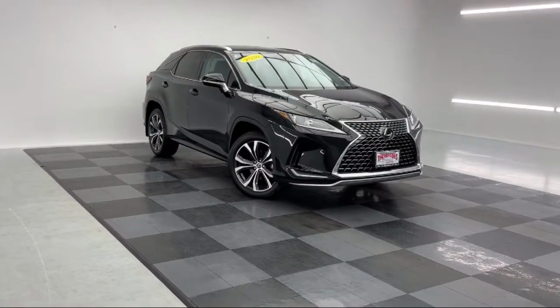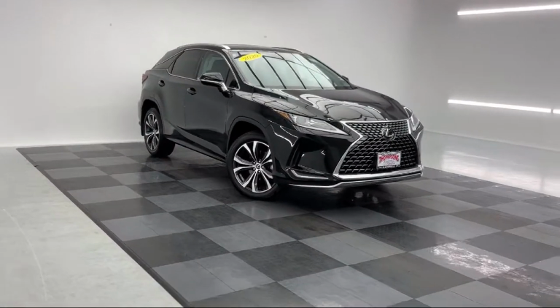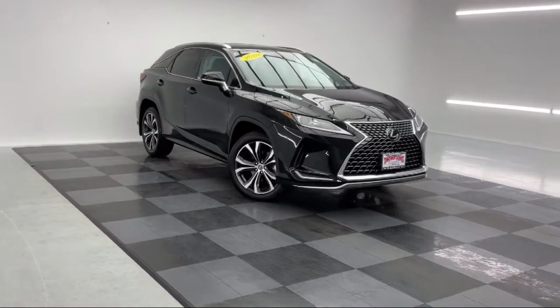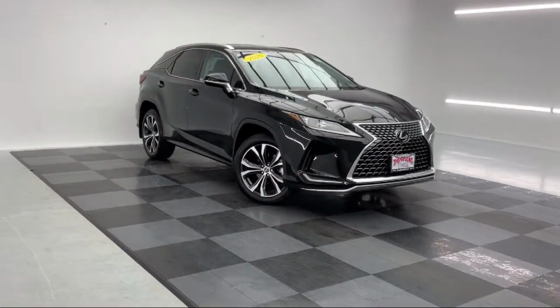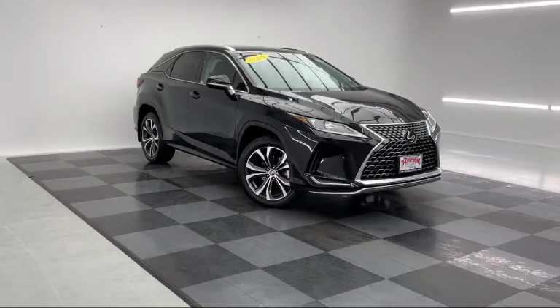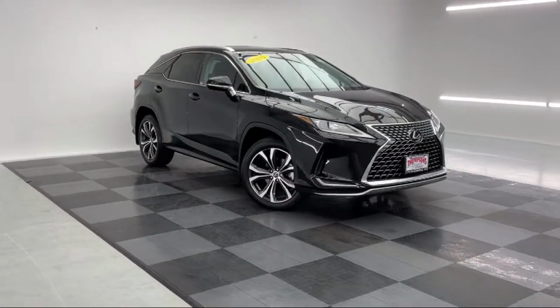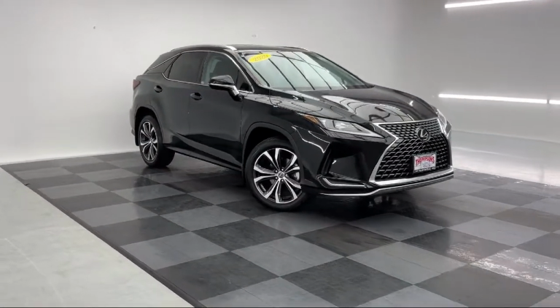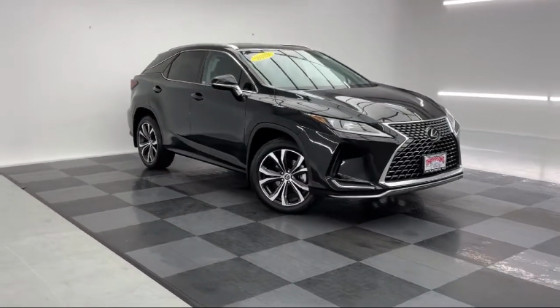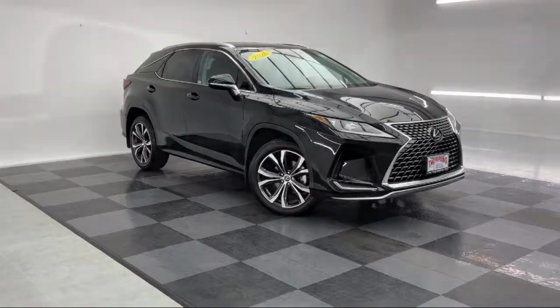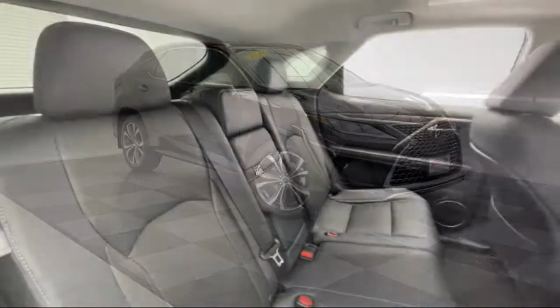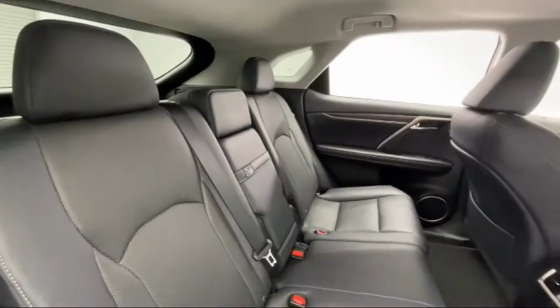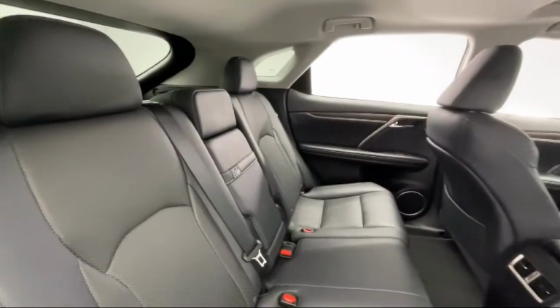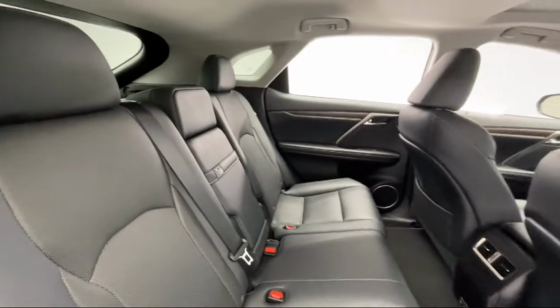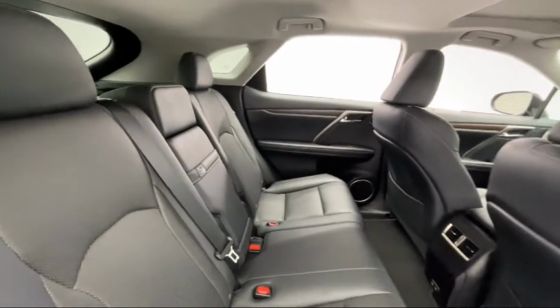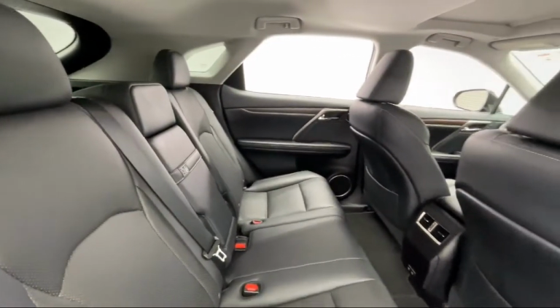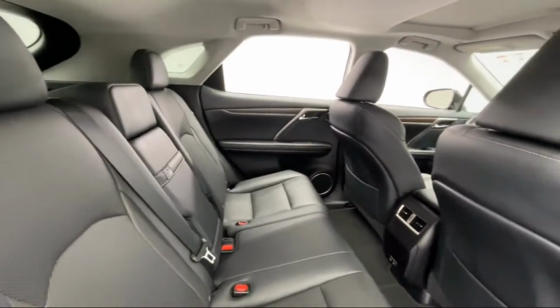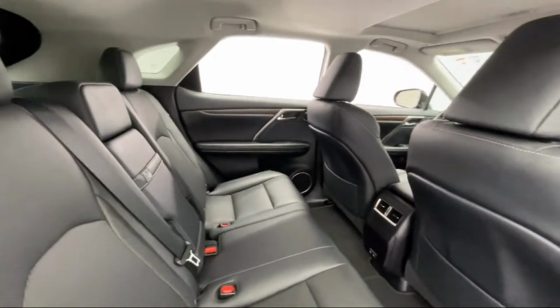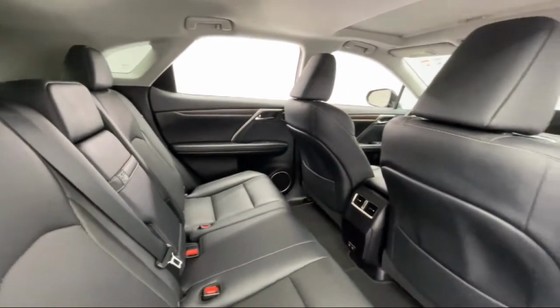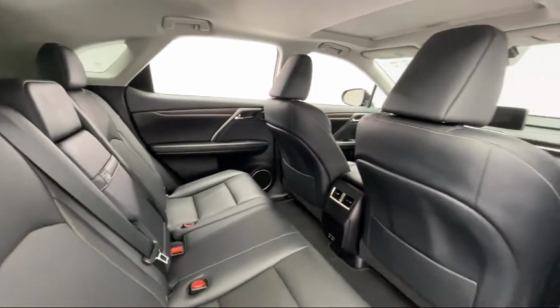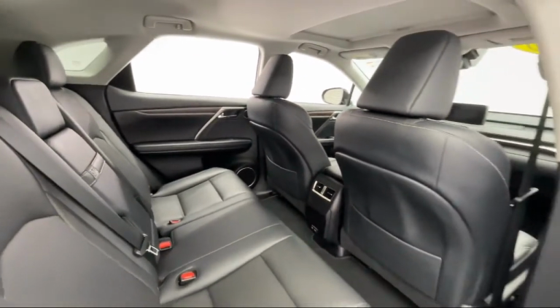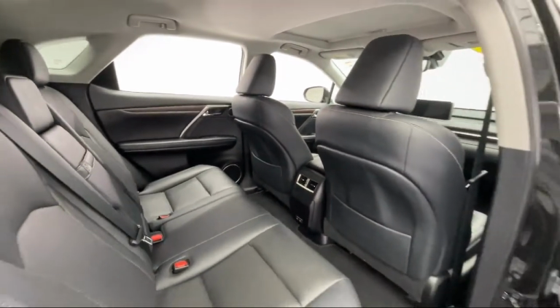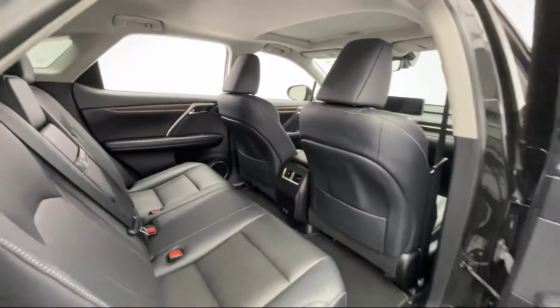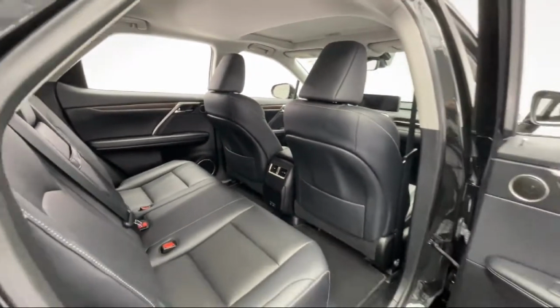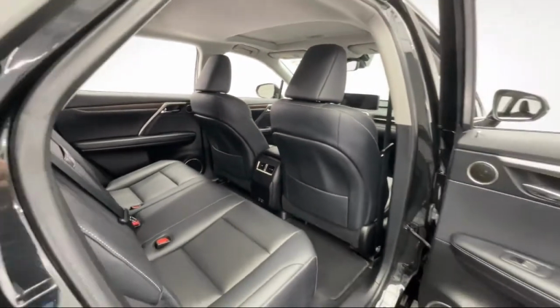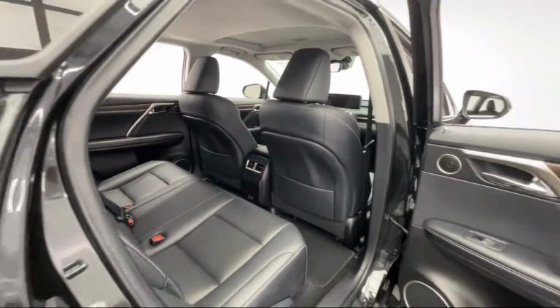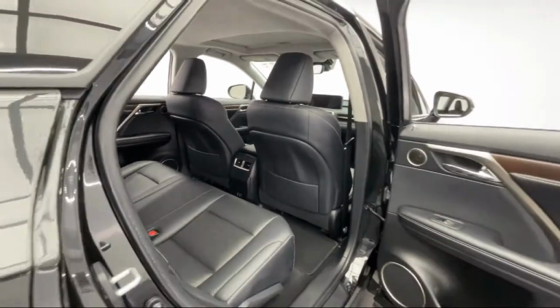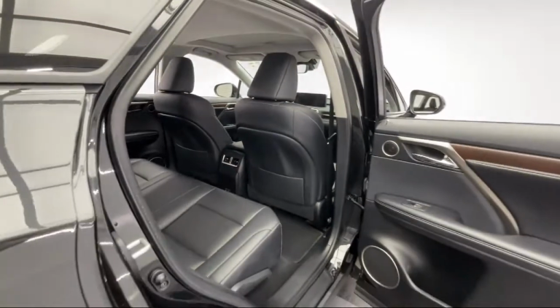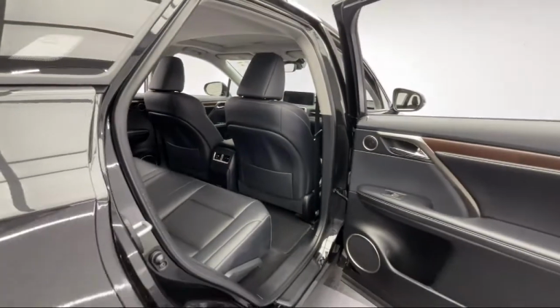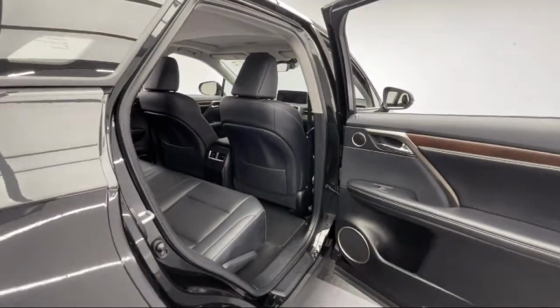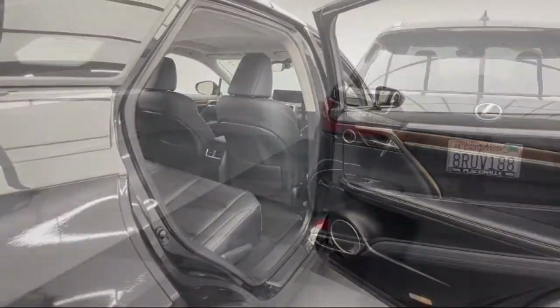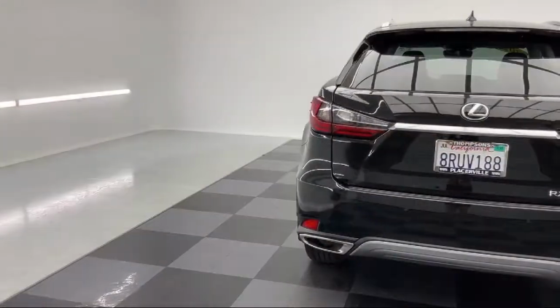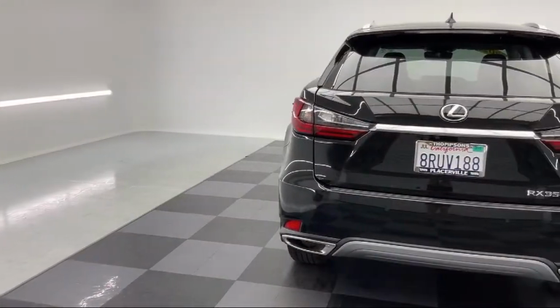It also features driver monitoring, auto high beam headlamp control, Sirius XM satellite radio, and an MP3 player — and has less than 20,000 miles on the odometer.